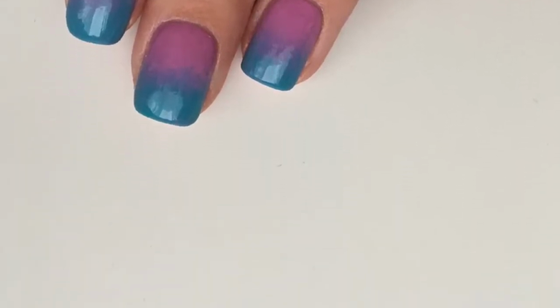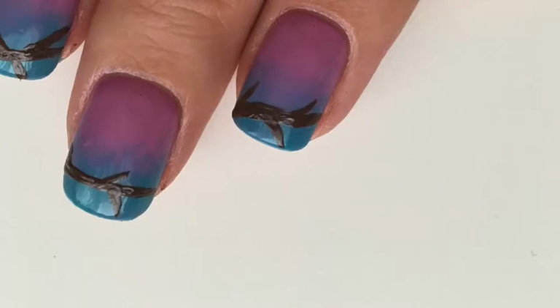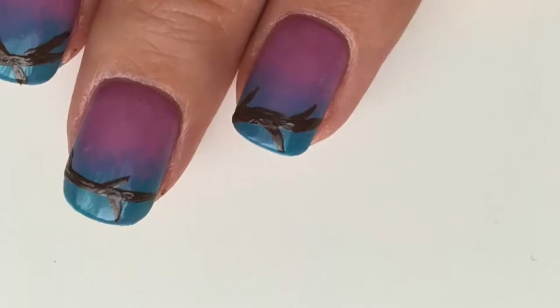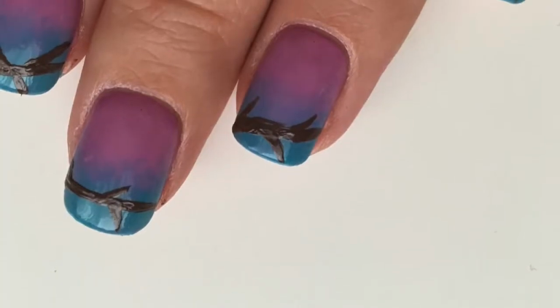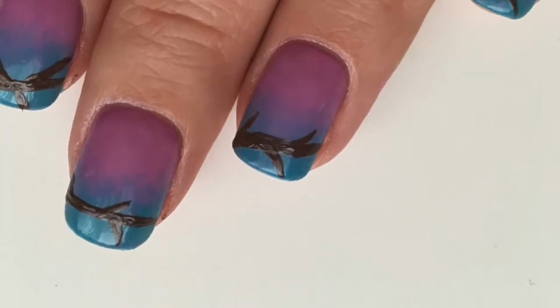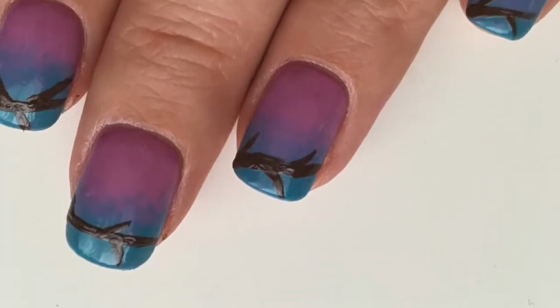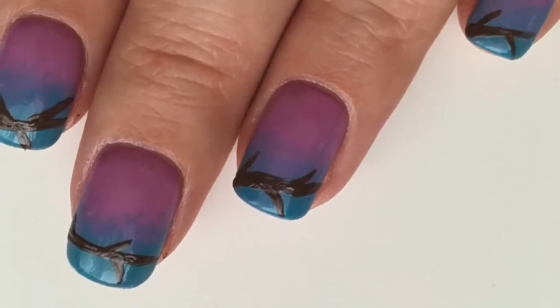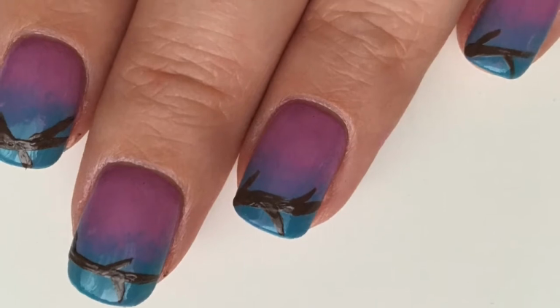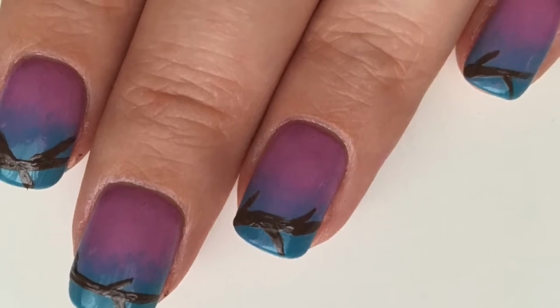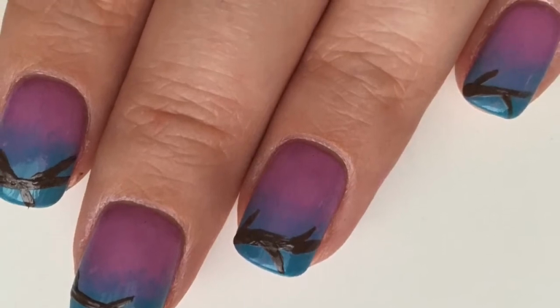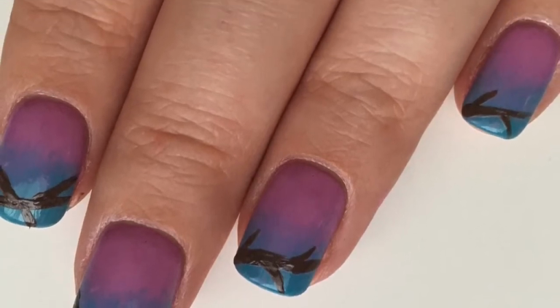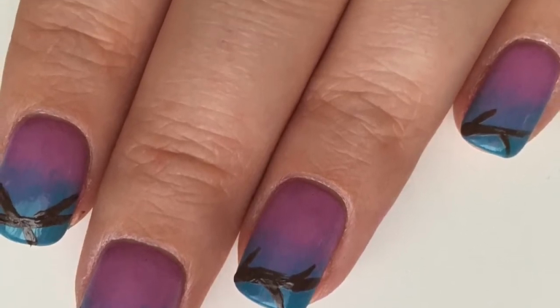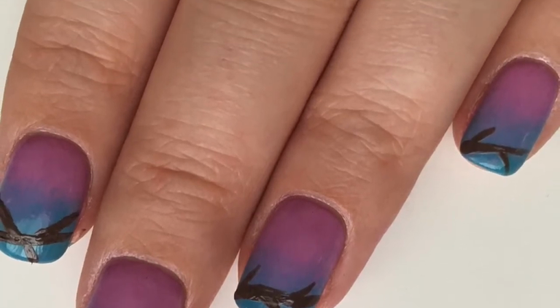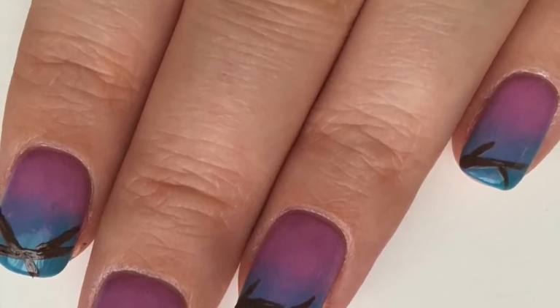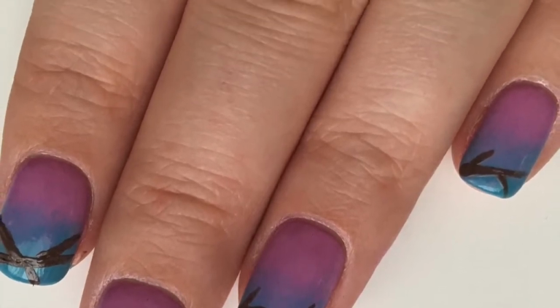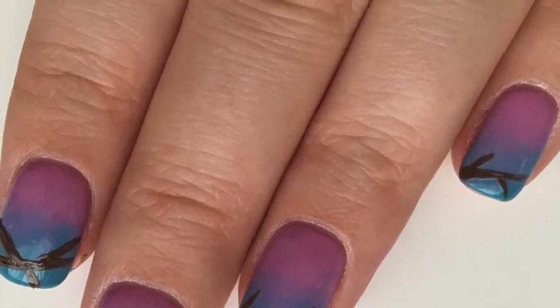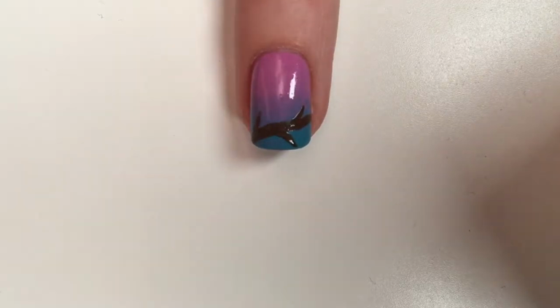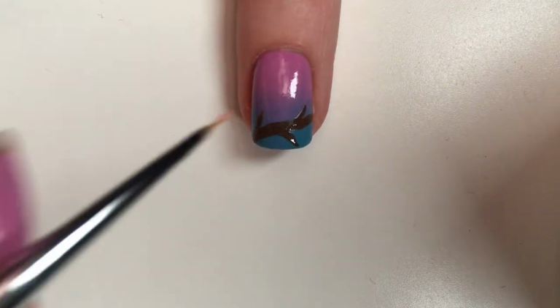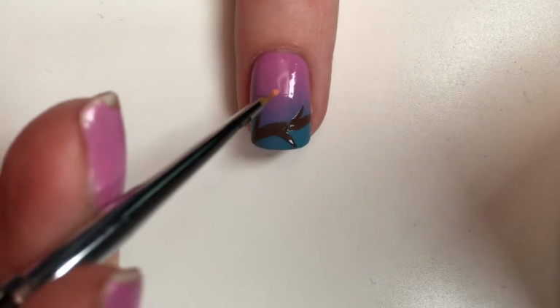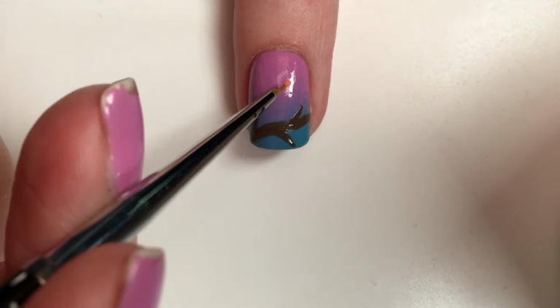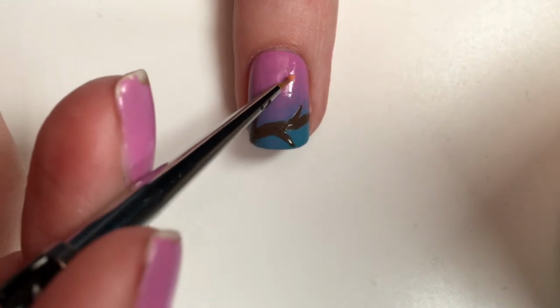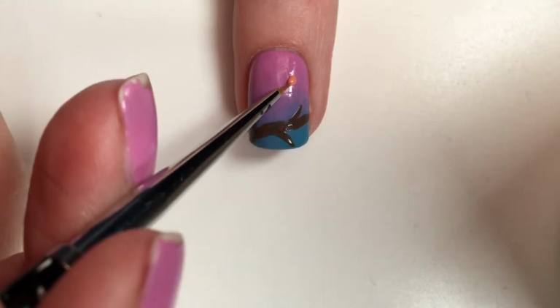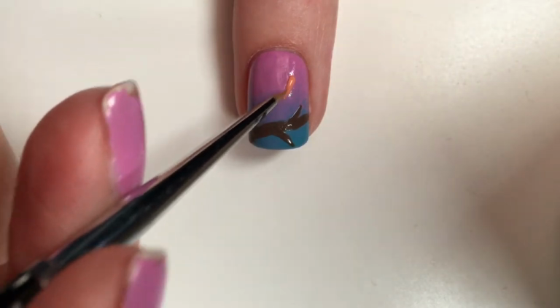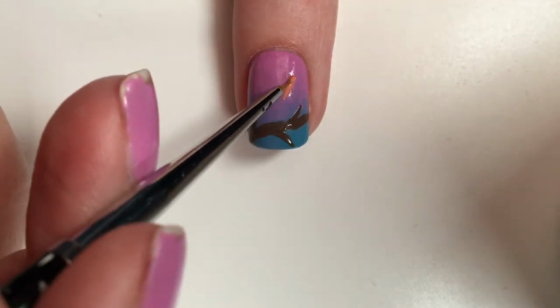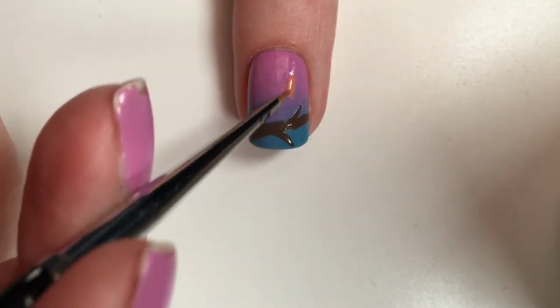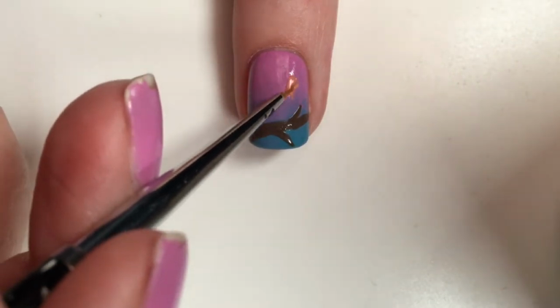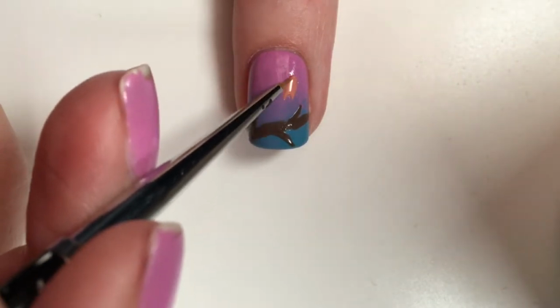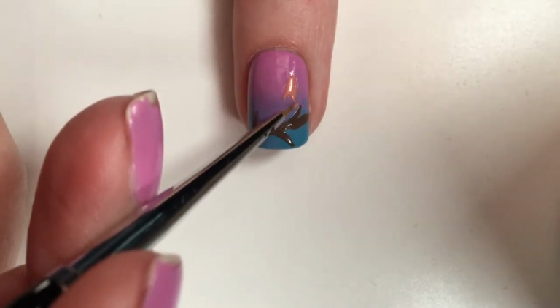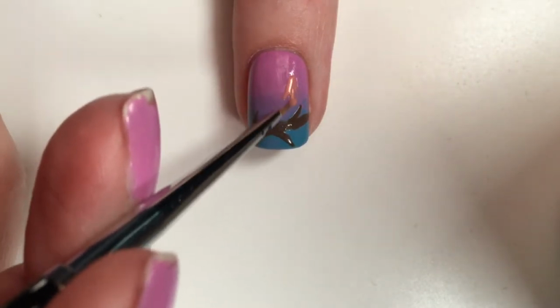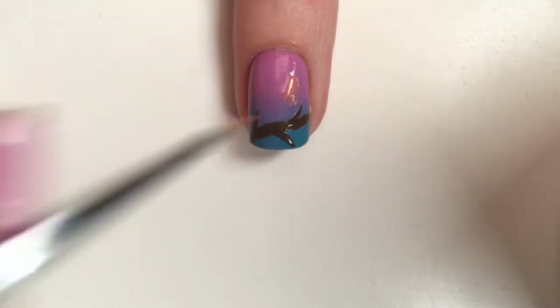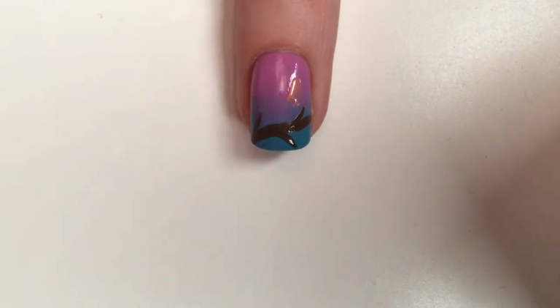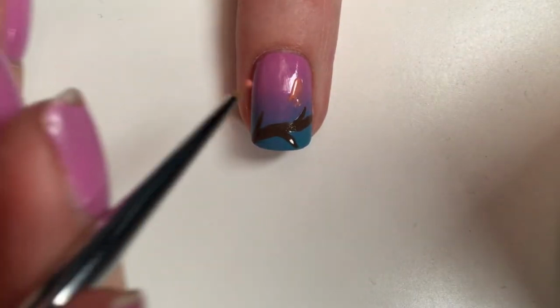I somehow missed to film this part, but go ahead and take a brown polish and a thin brush and create branches of a tree. The brown shade that I'm using is Brownstone by NYC.